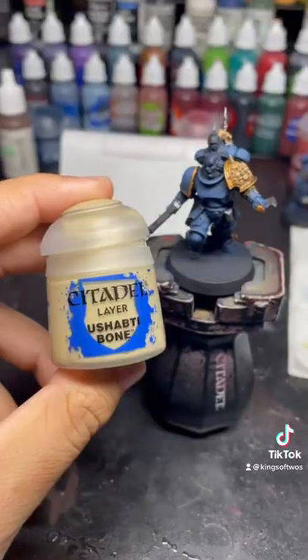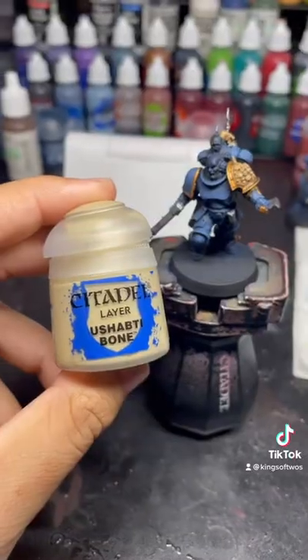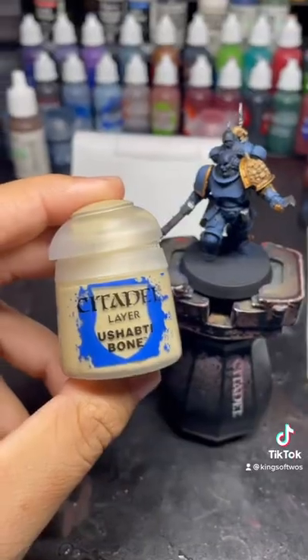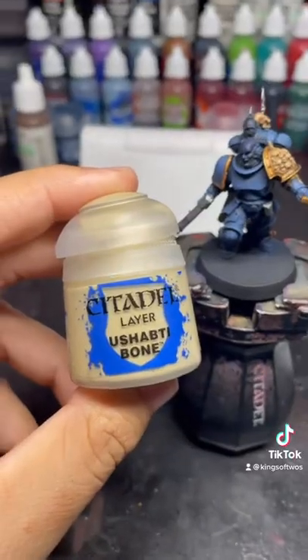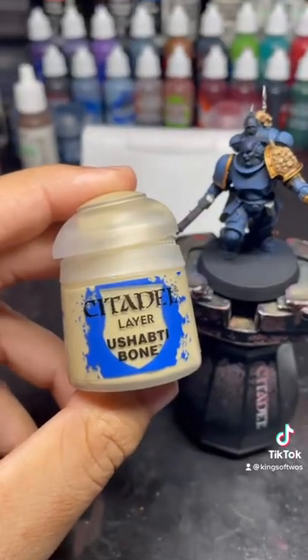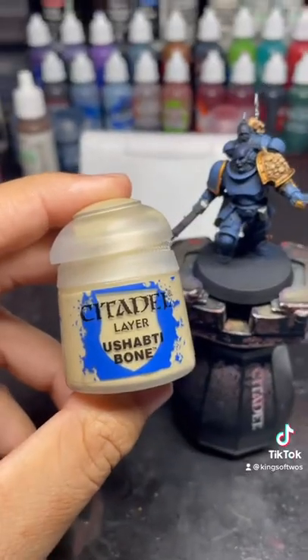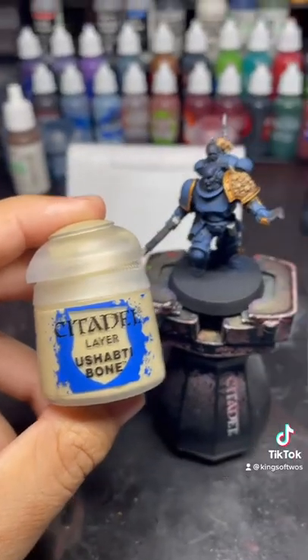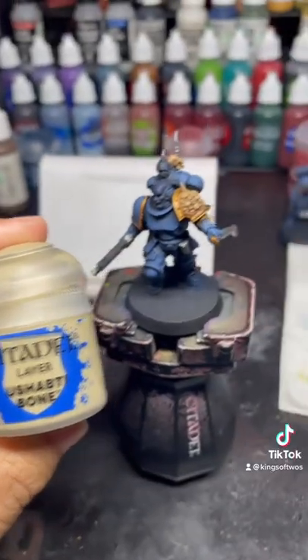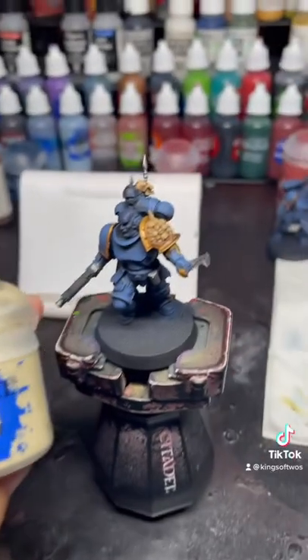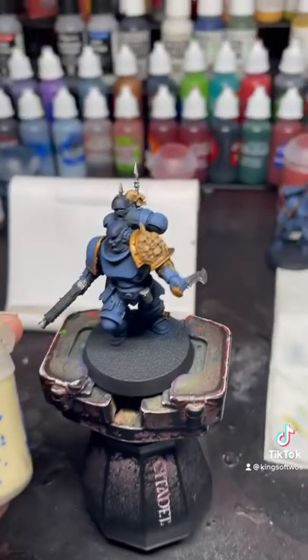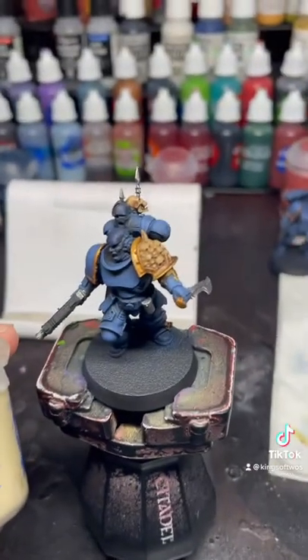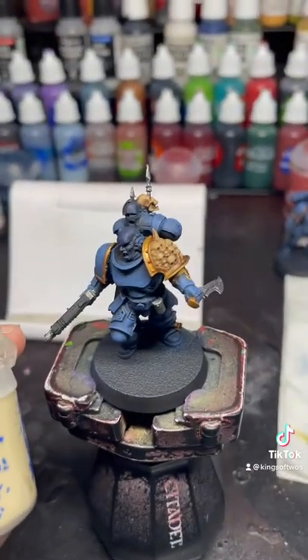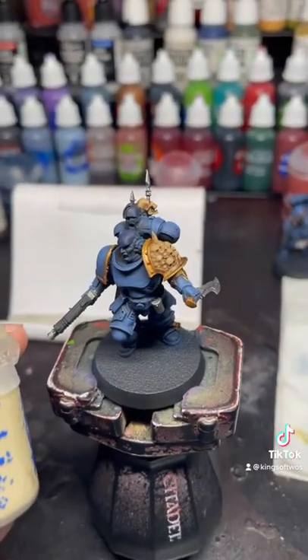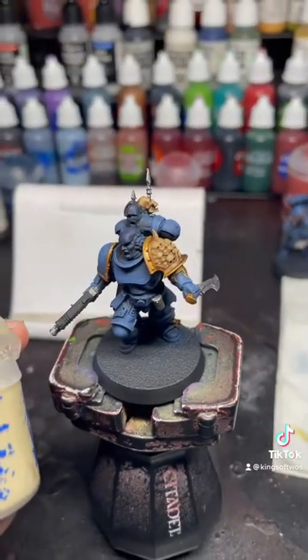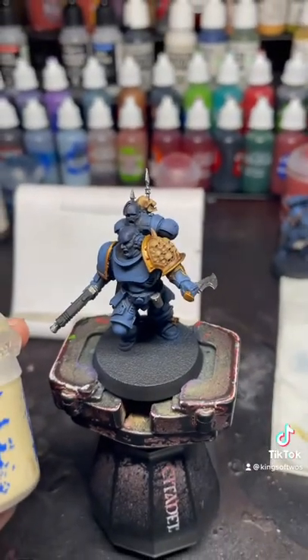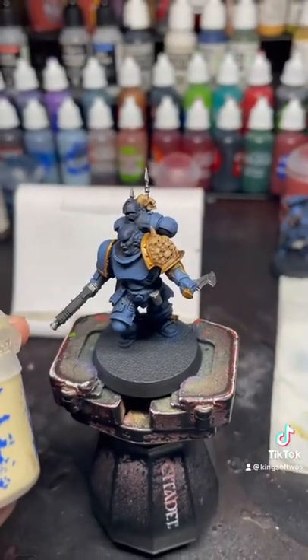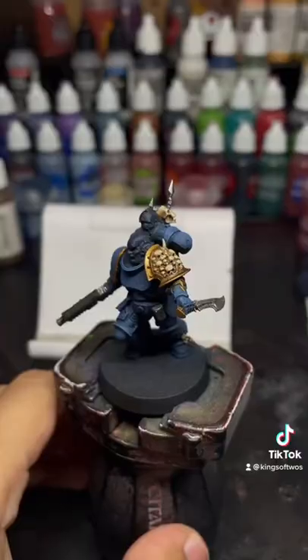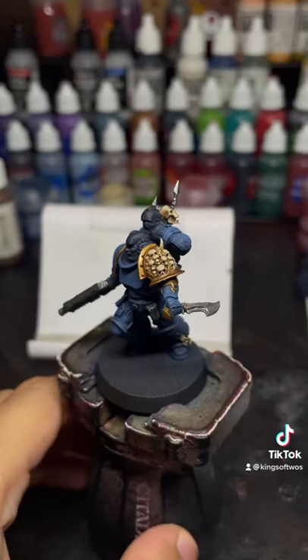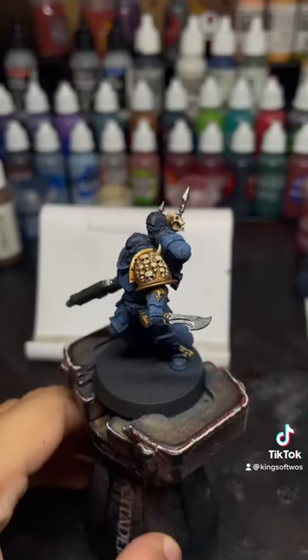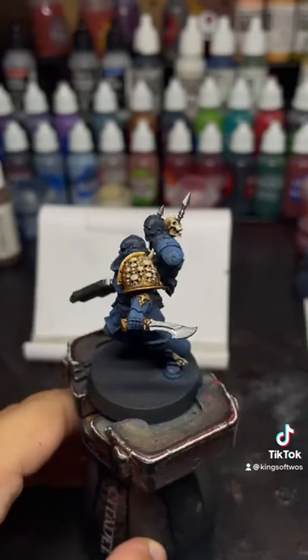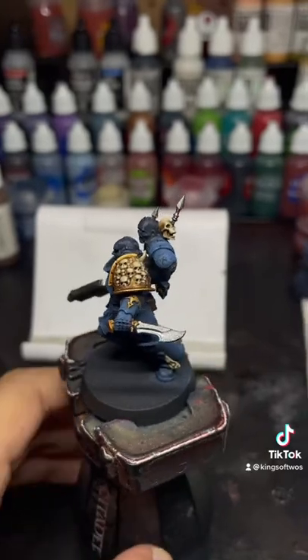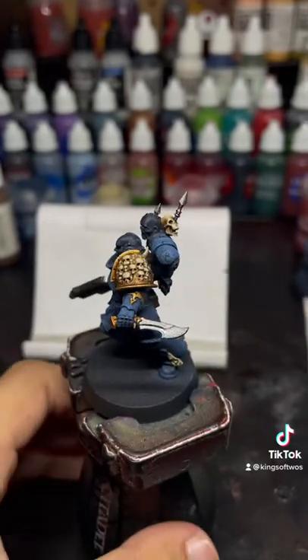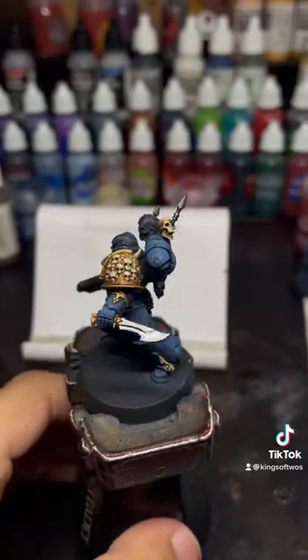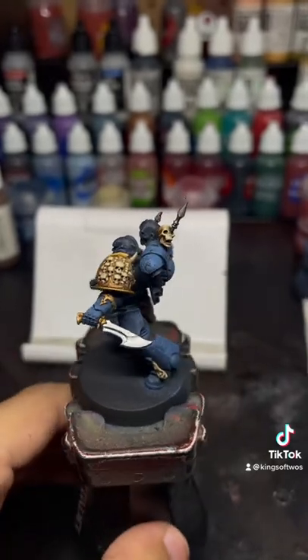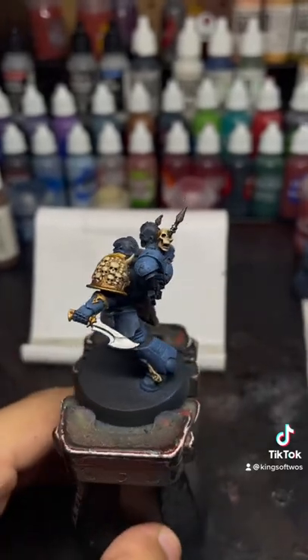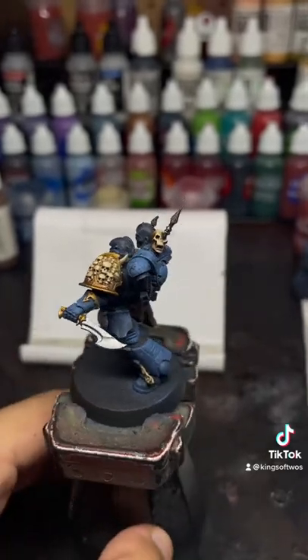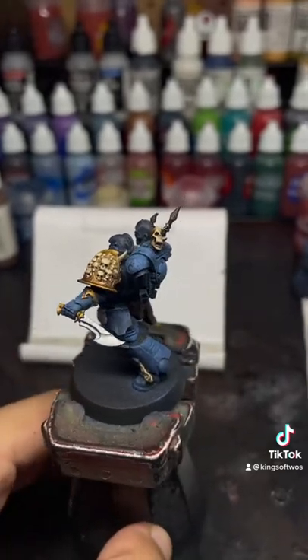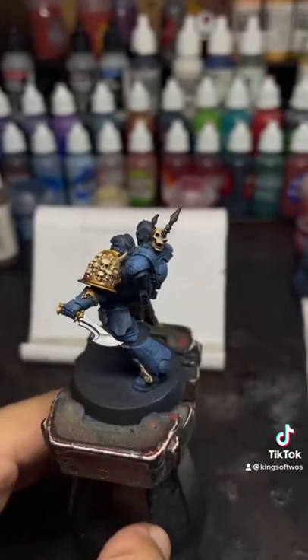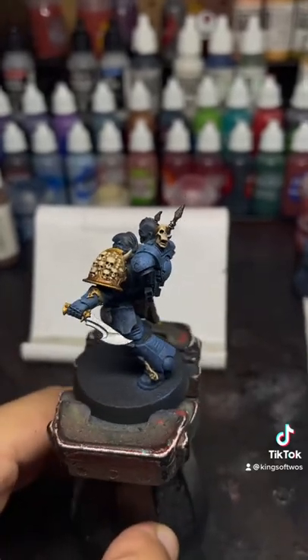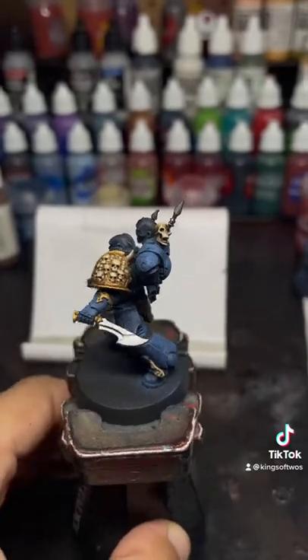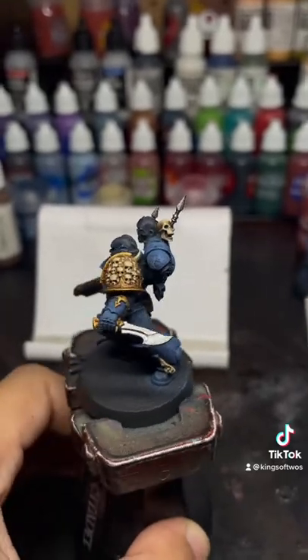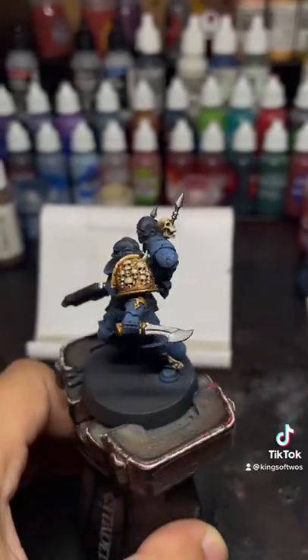To bring up the highlights, we're going to use Ushabti Bone. And after we apply that, you can see there the contrast between the shading and the highlights.